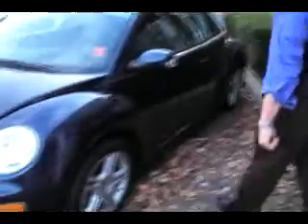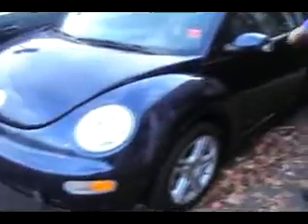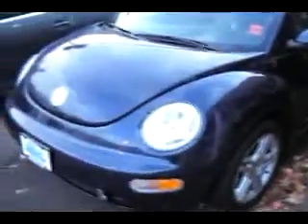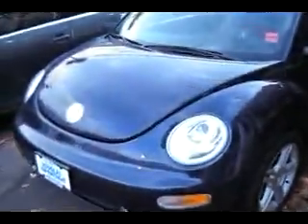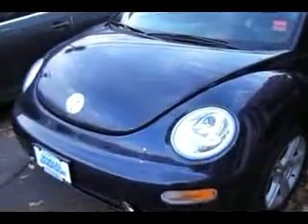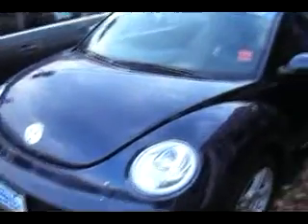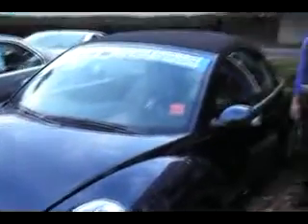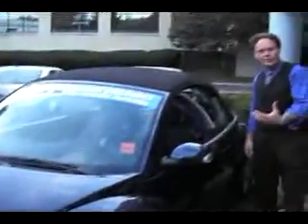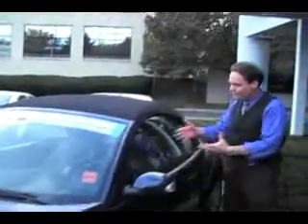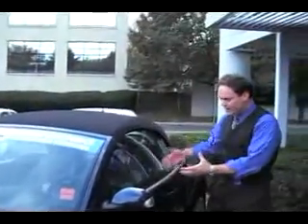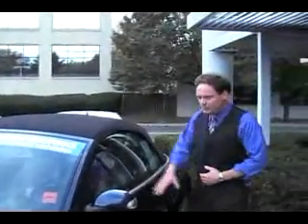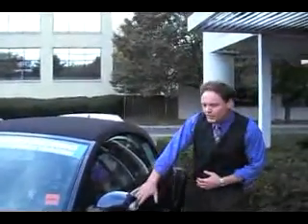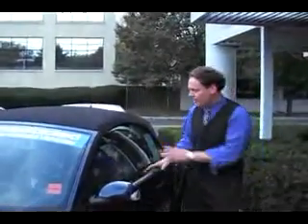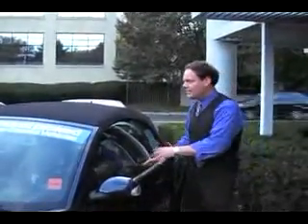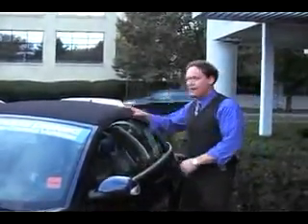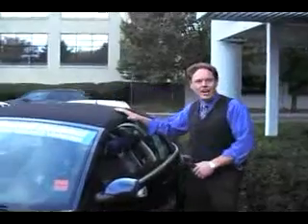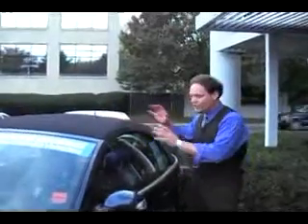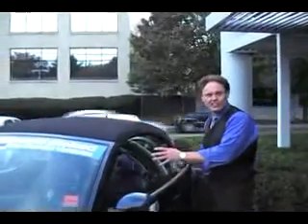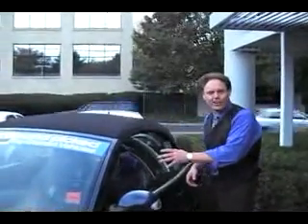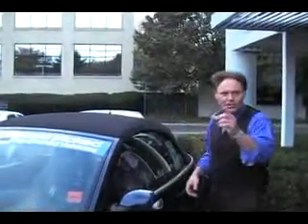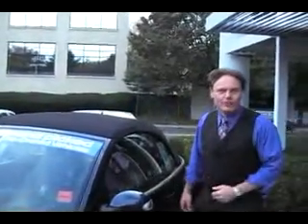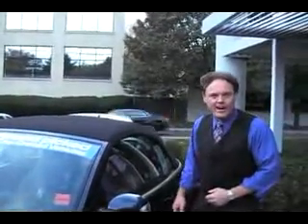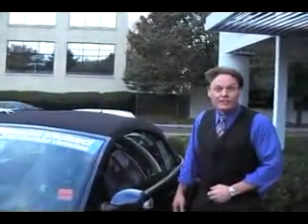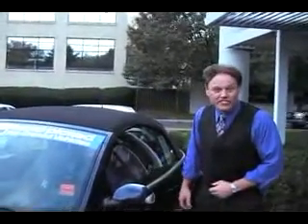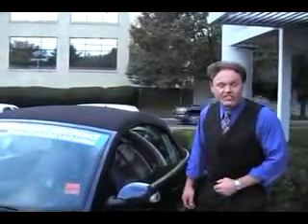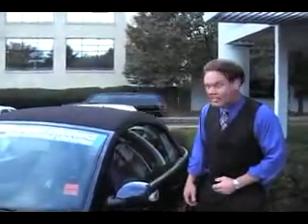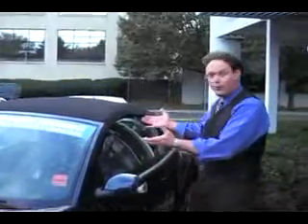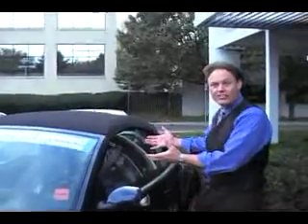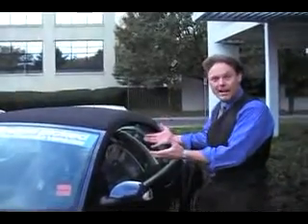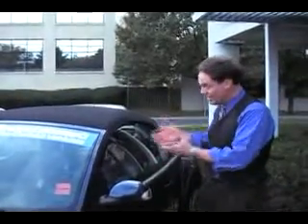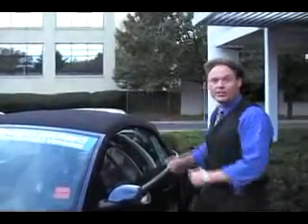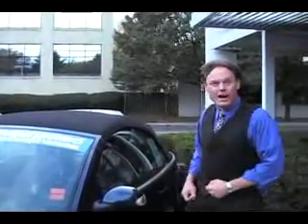Look at this — 2005 Beetle Convertible. 1.8 turbo, 5-speed manual, blue sapphire, black leather, power top. Good looking car. It's on sale right now for $16,877. It only has 40,000 low miles on it. It's going to be a great buy.